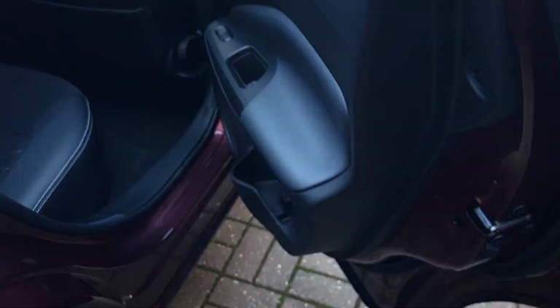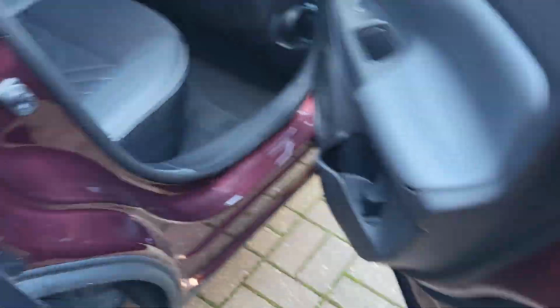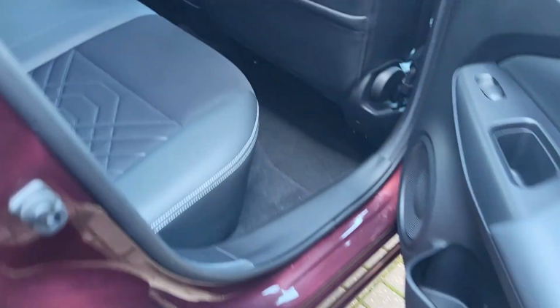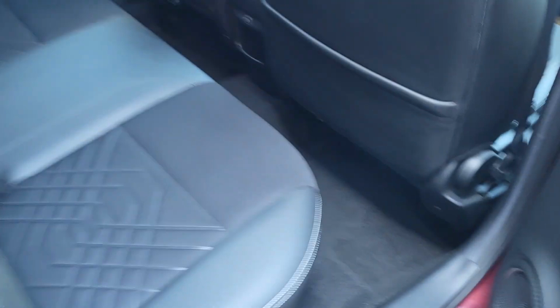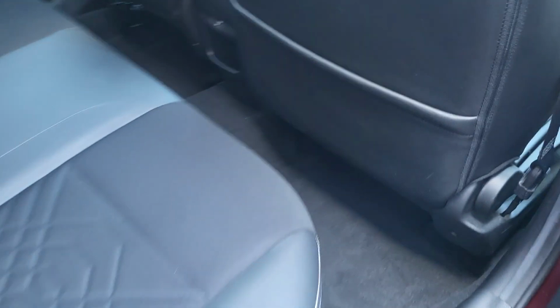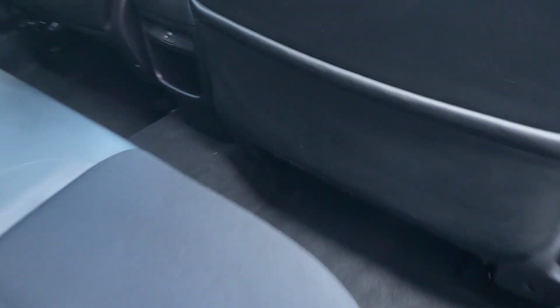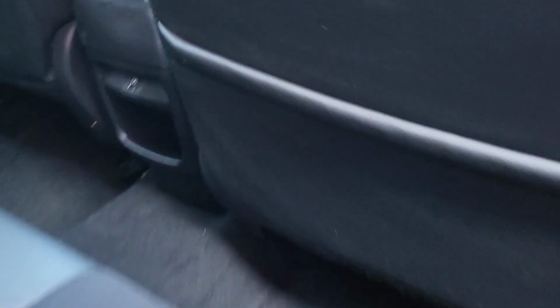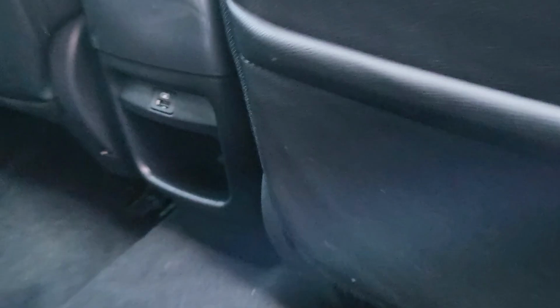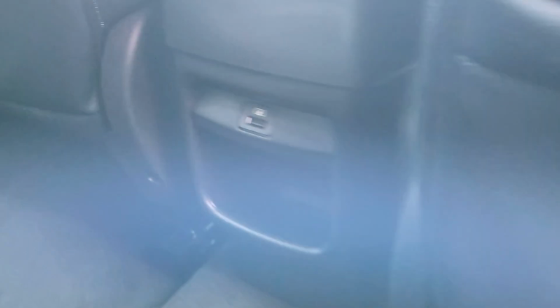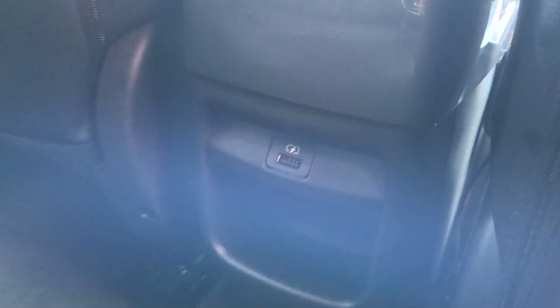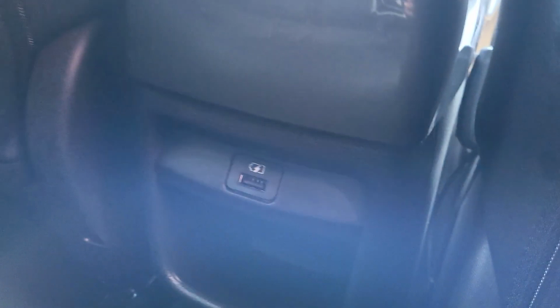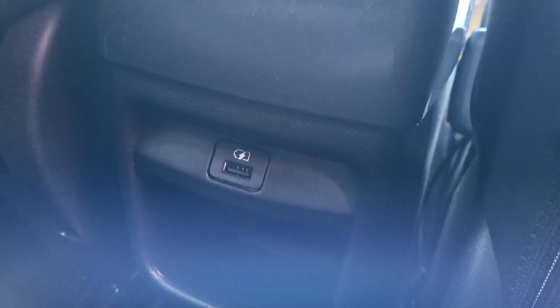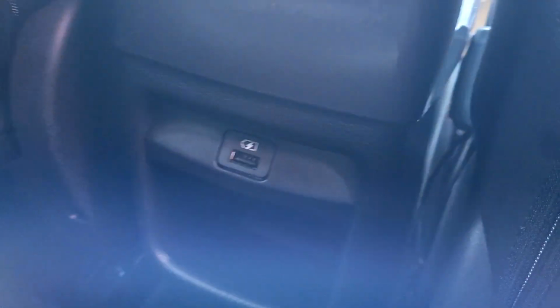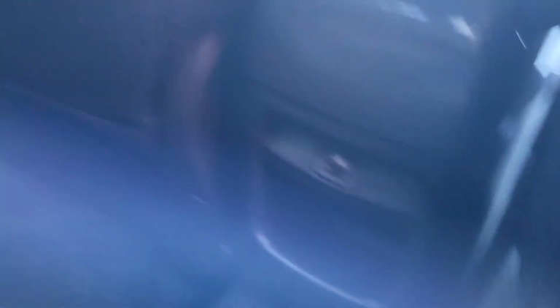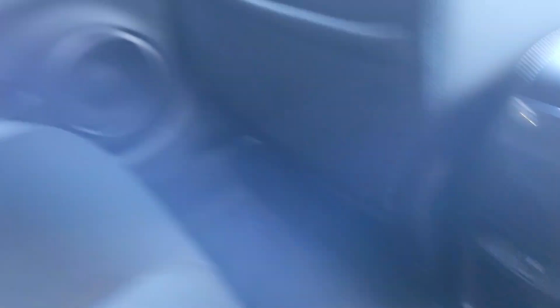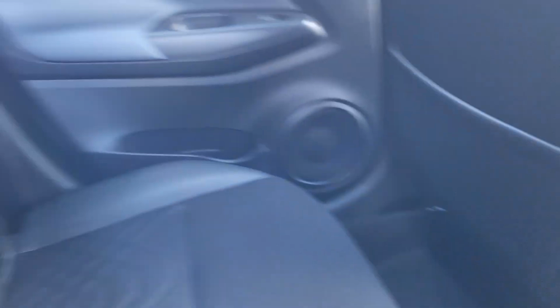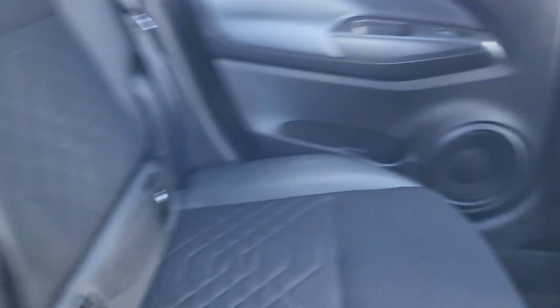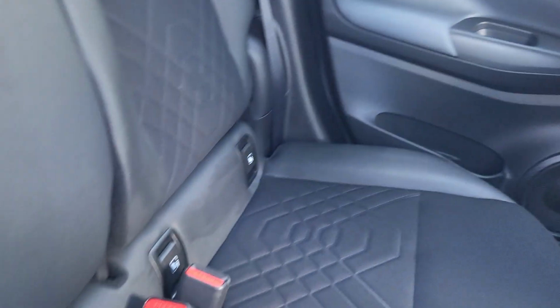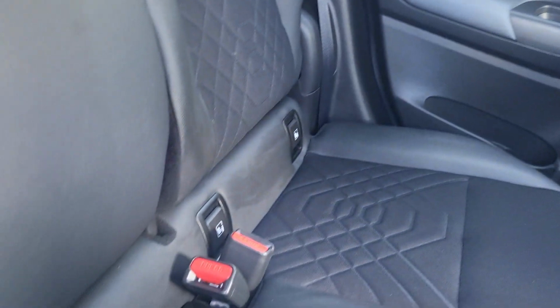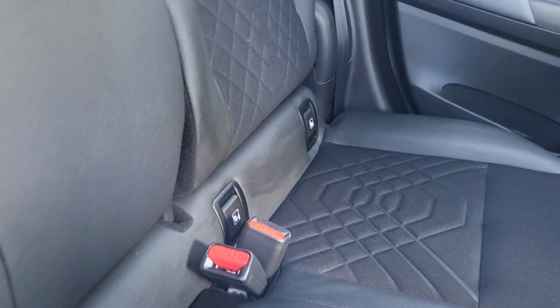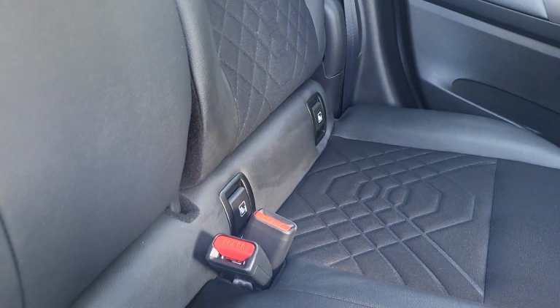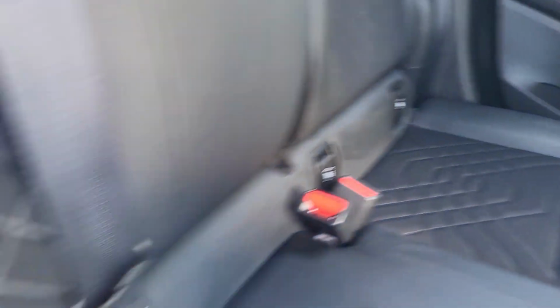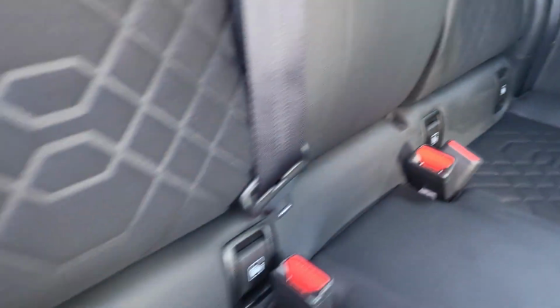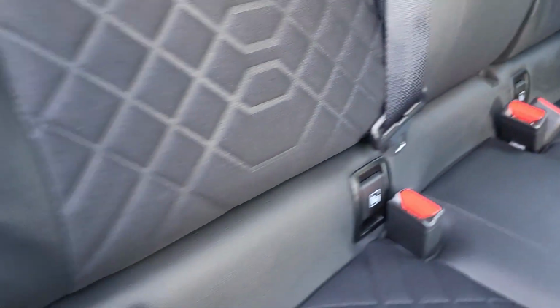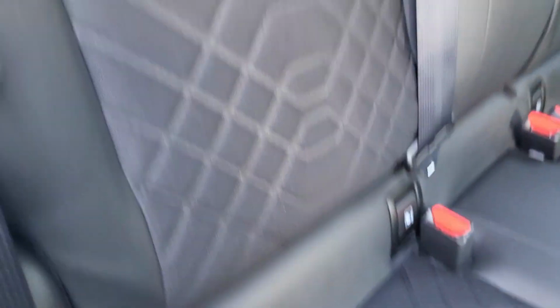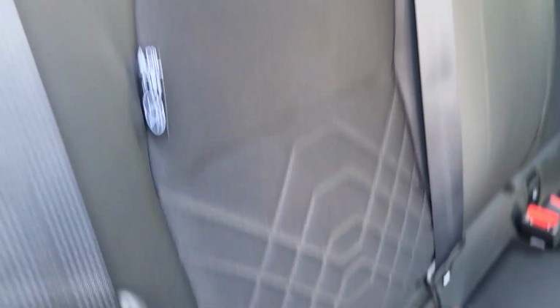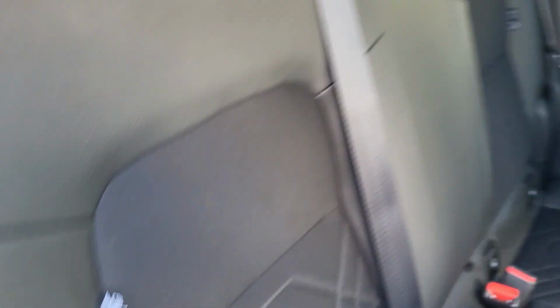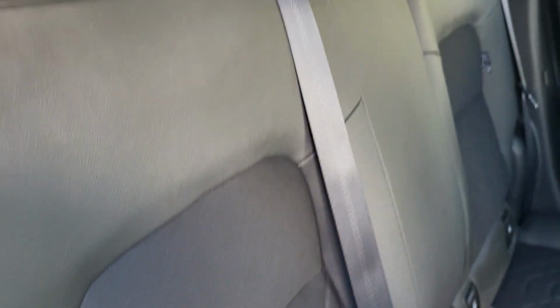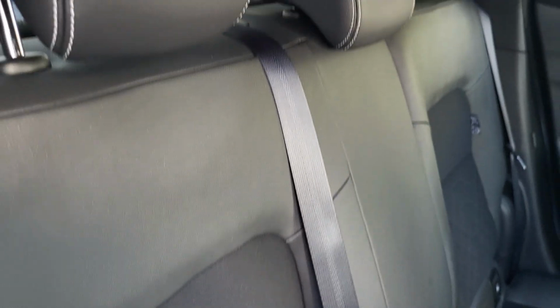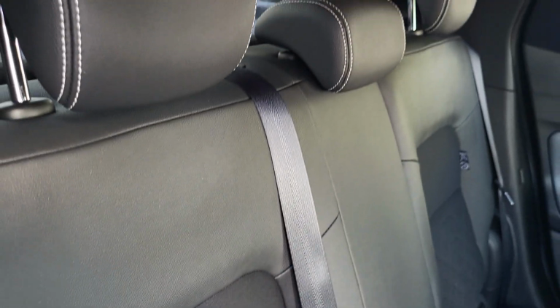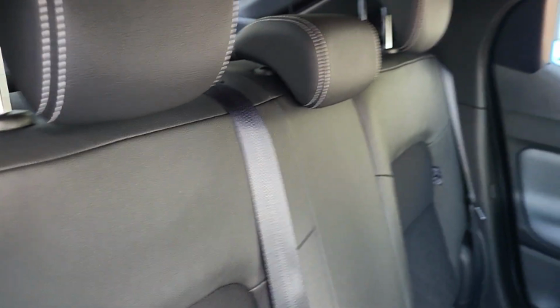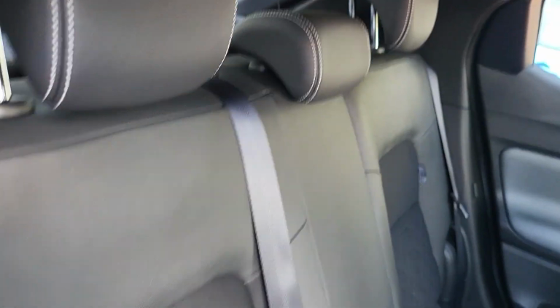In the back you've got a USB charge port. You do have isofix brackets for child seats and you do have a 60-40 split down the centre.